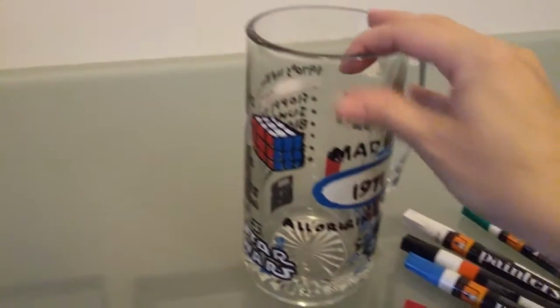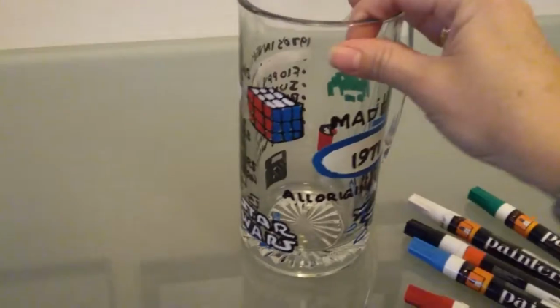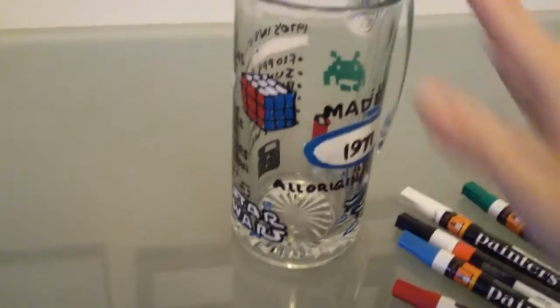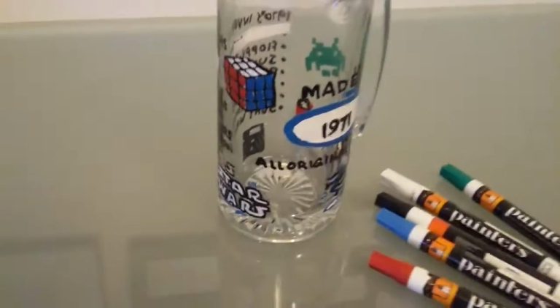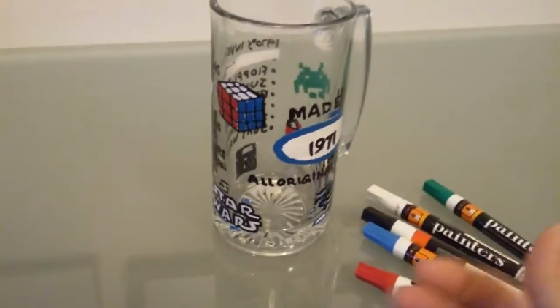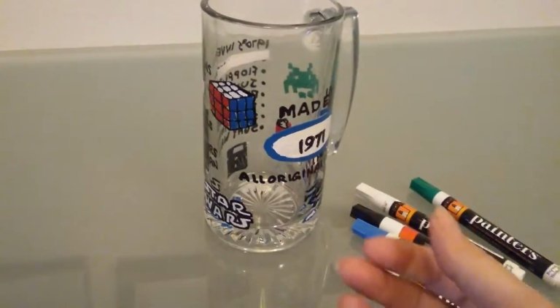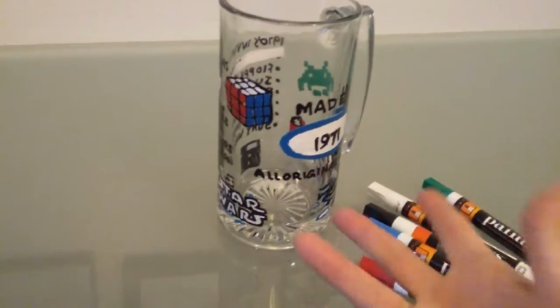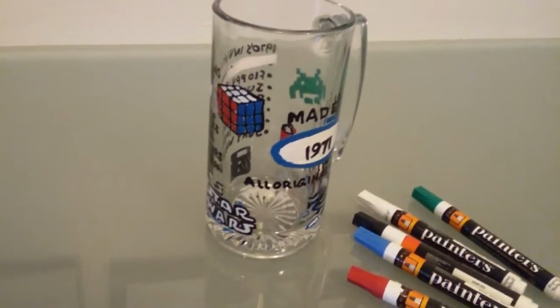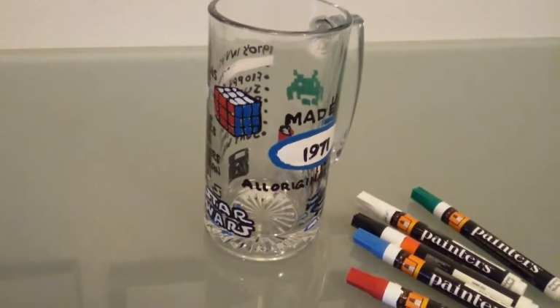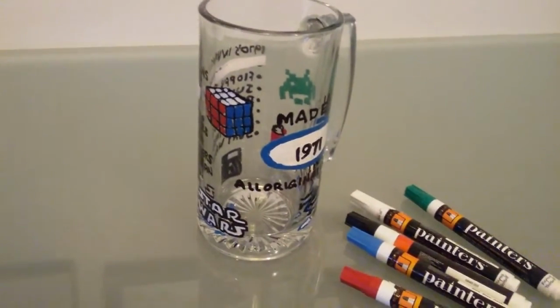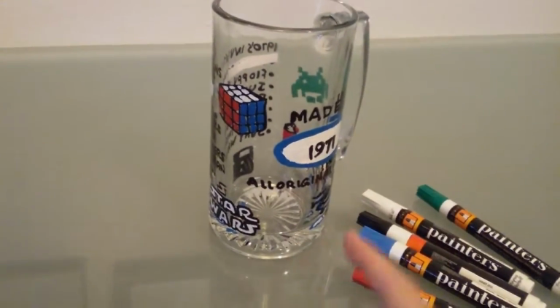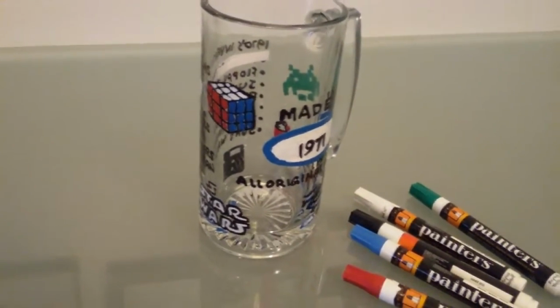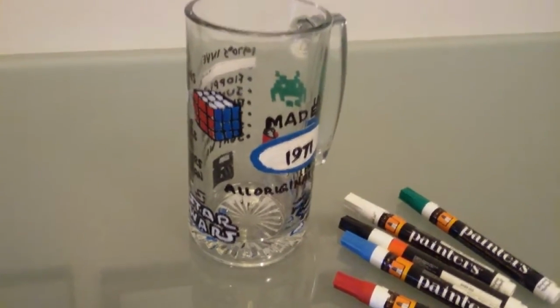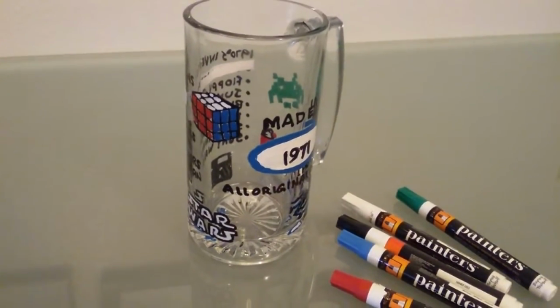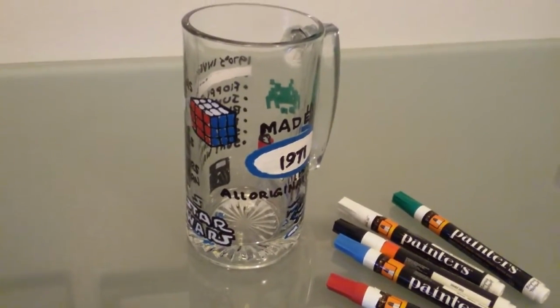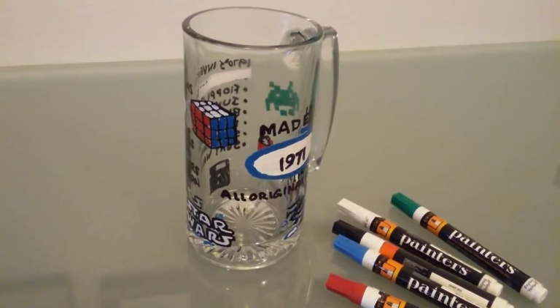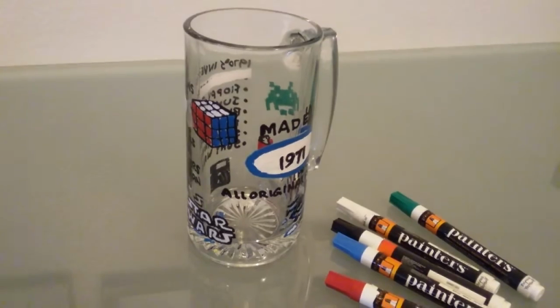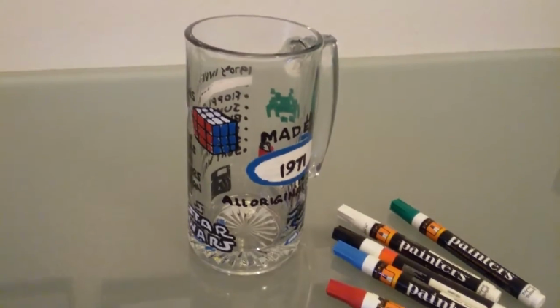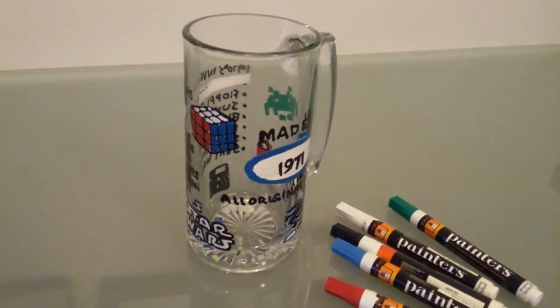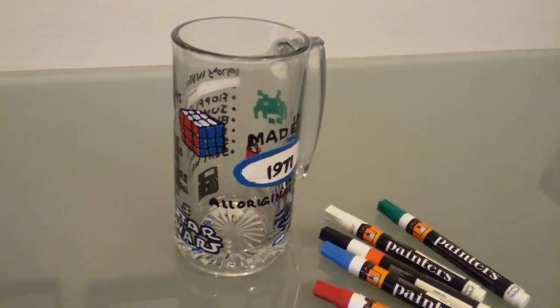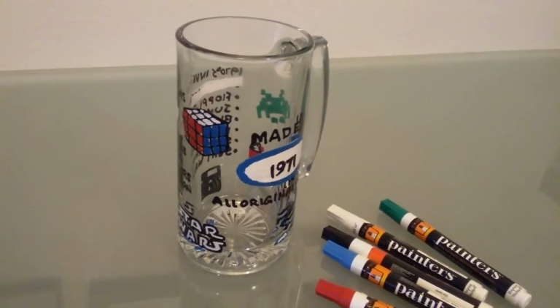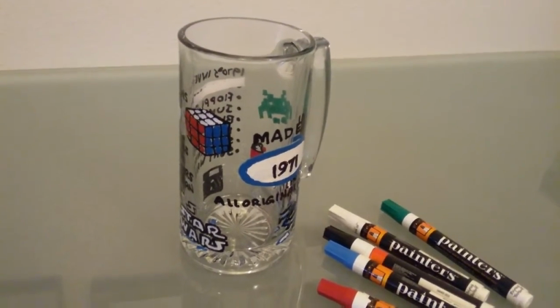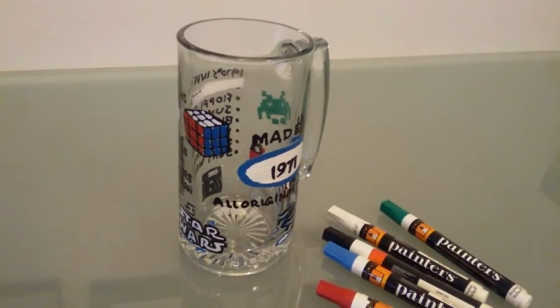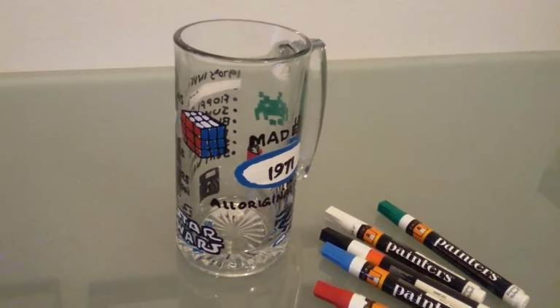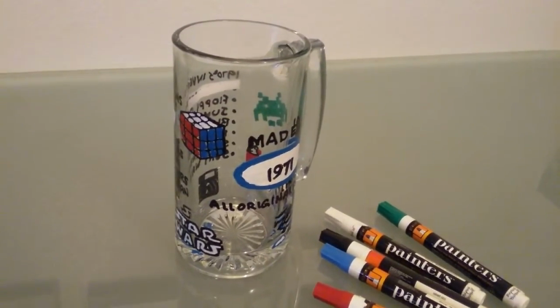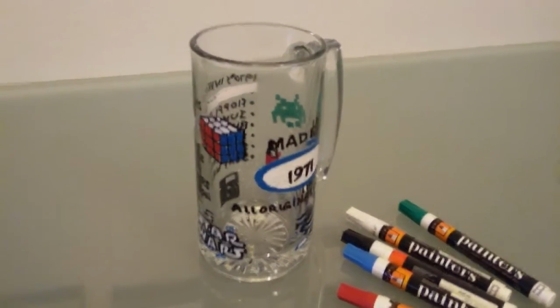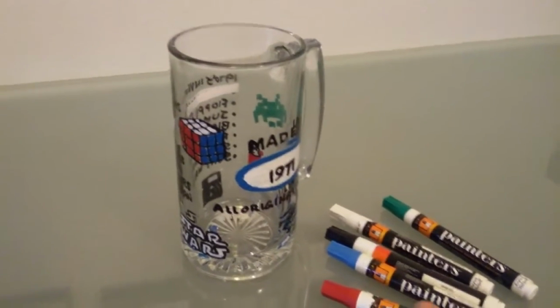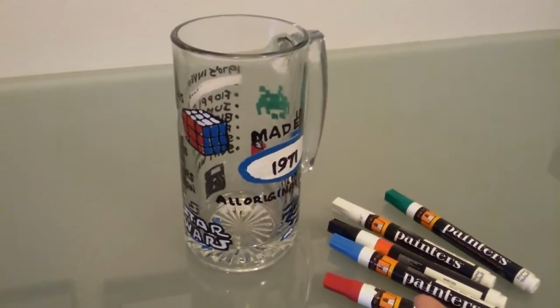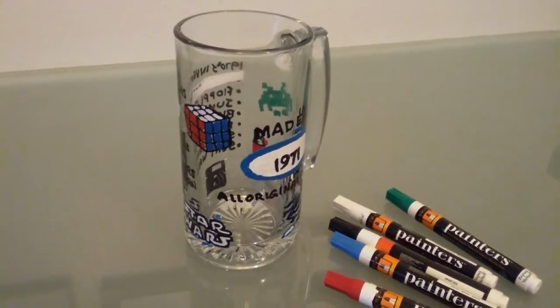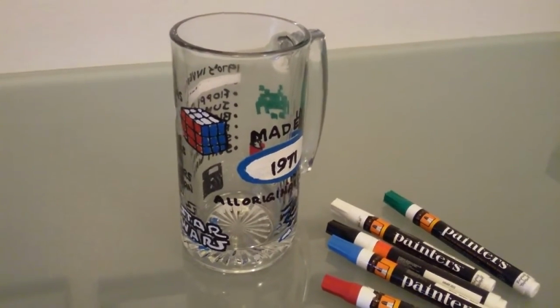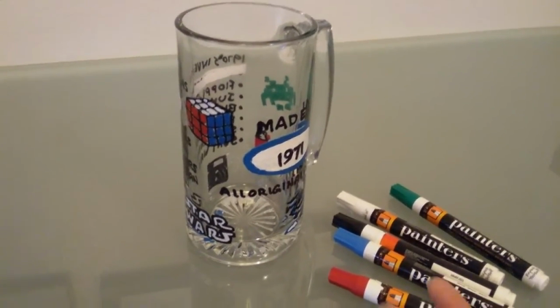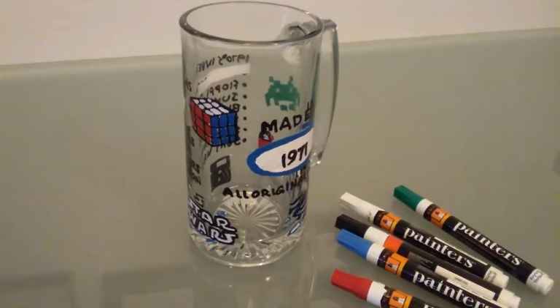You get yourself a nice piece of glass. It could be a beer stein like this, it could be a wine glass, a plate, a vase. Use your imagination.